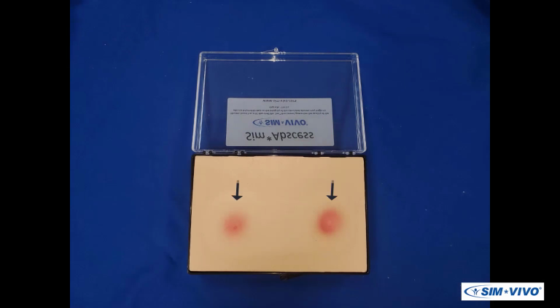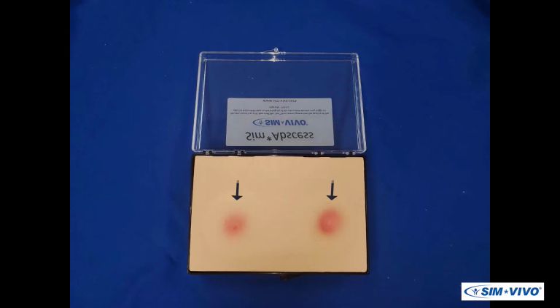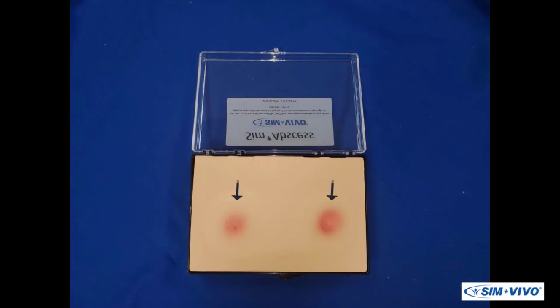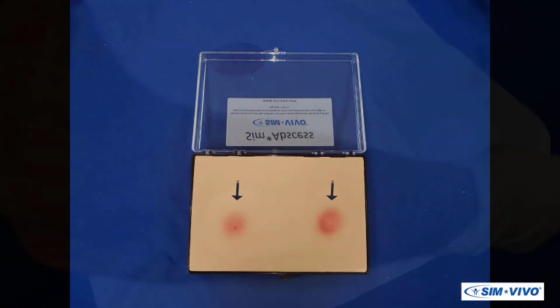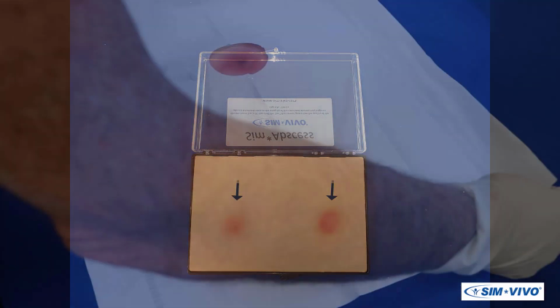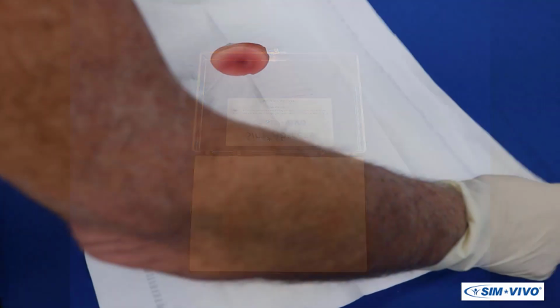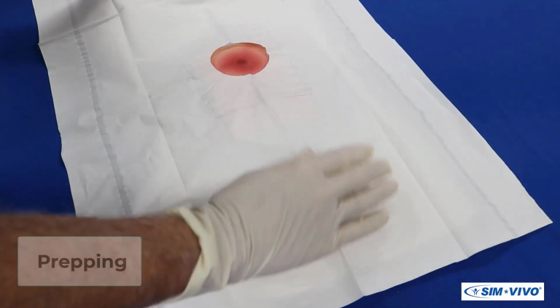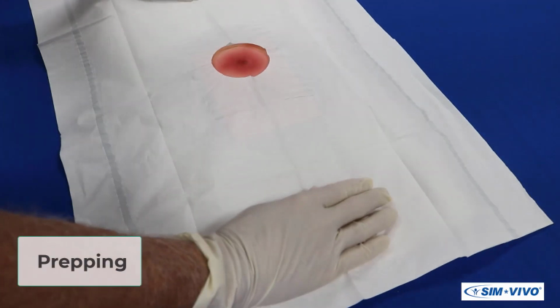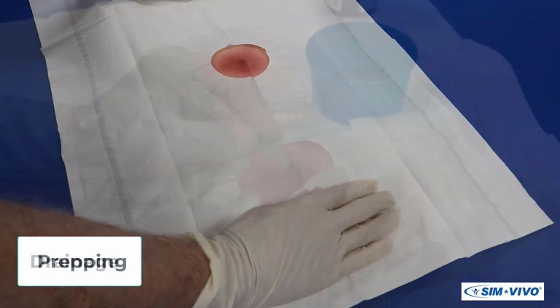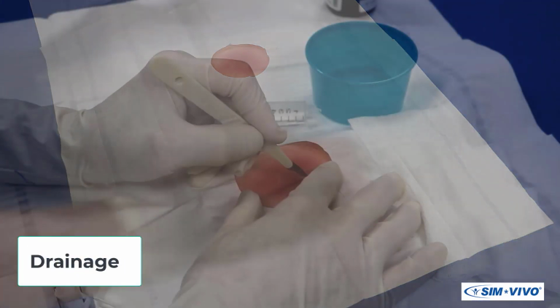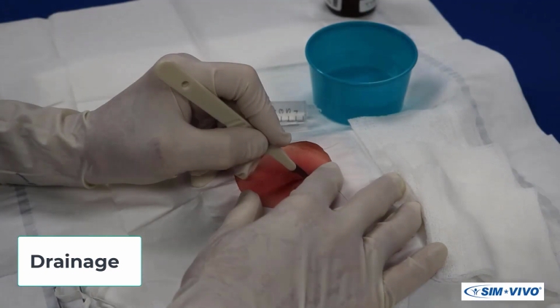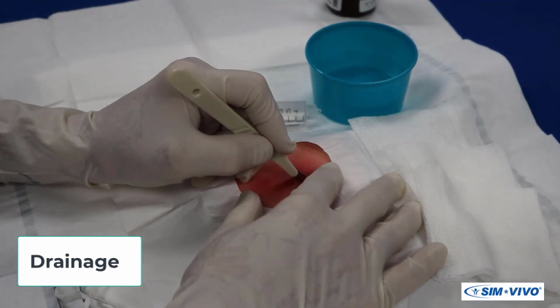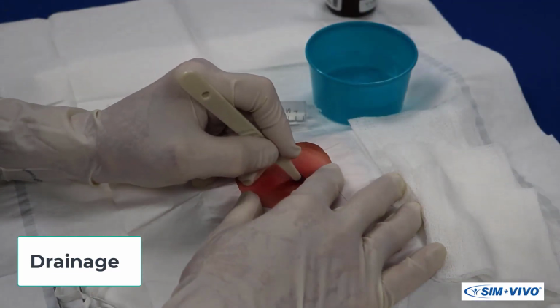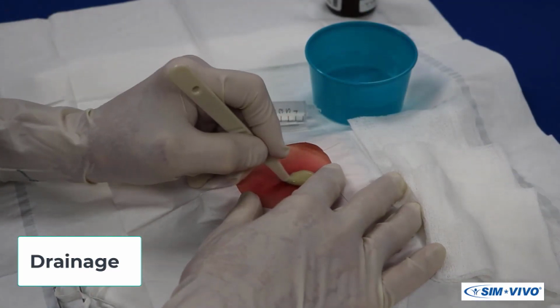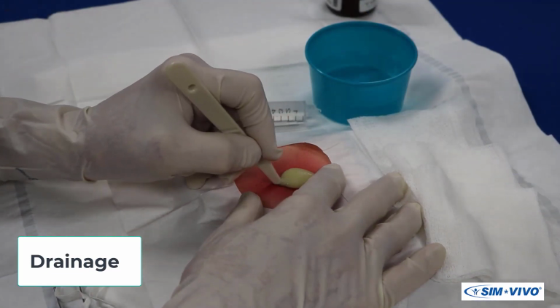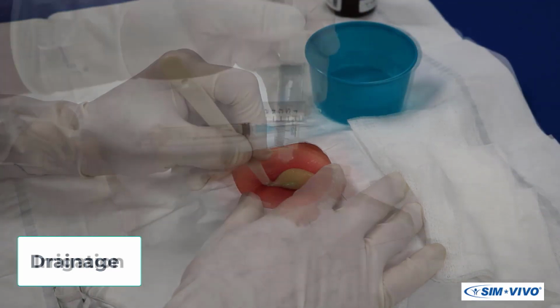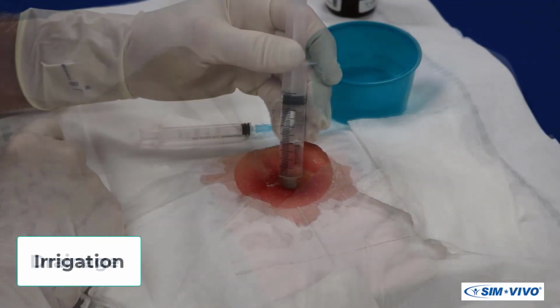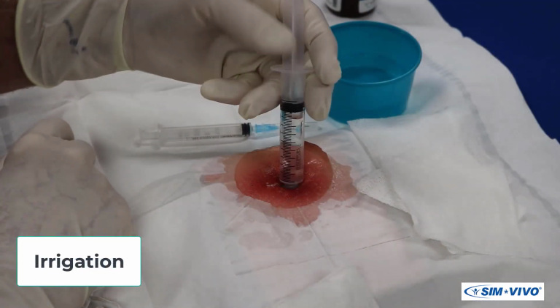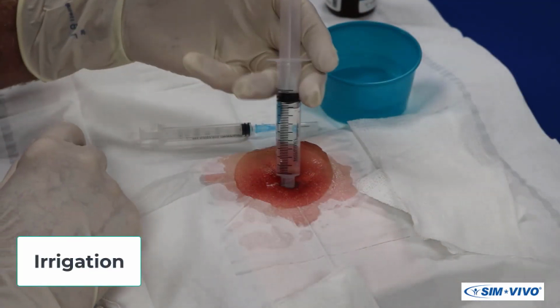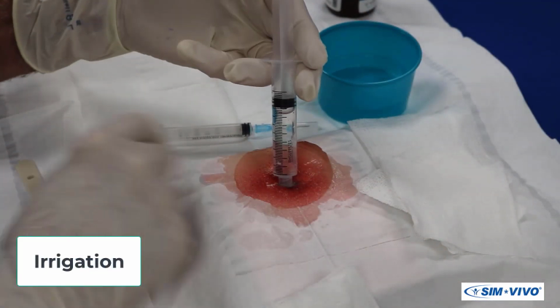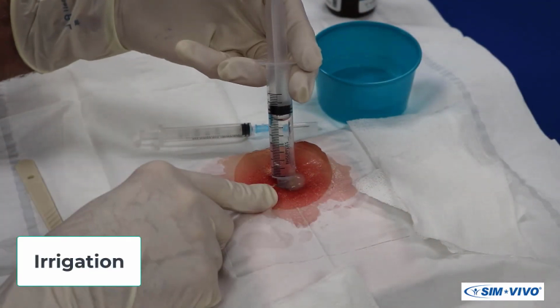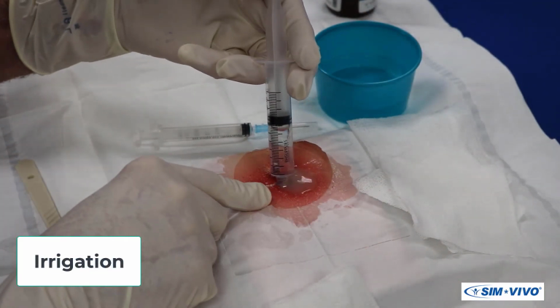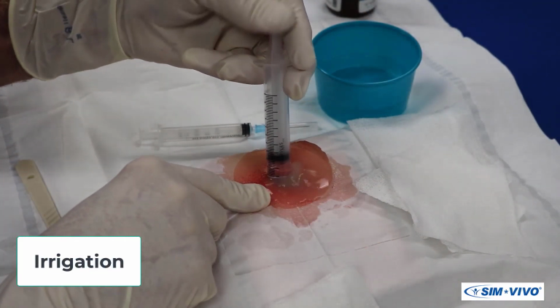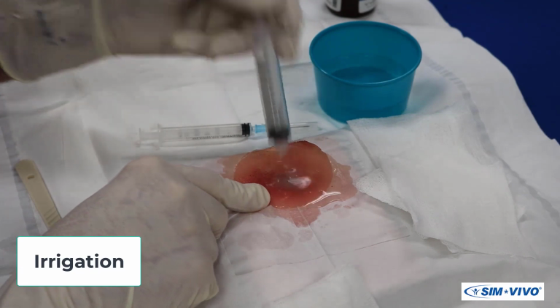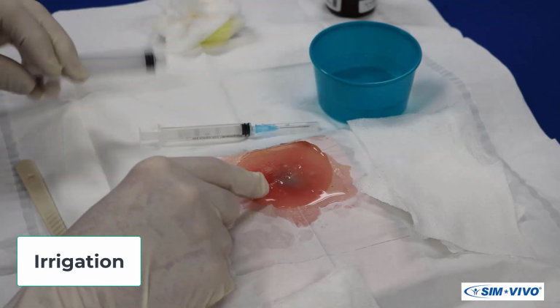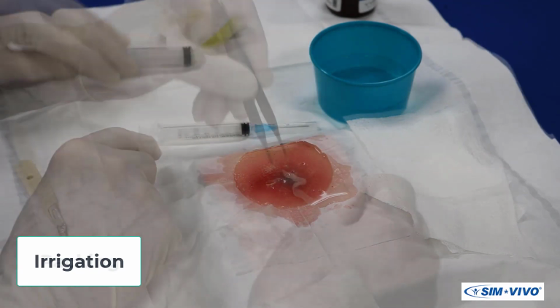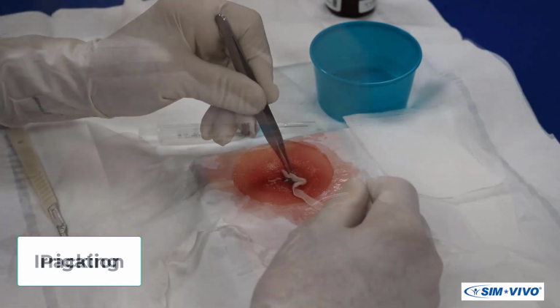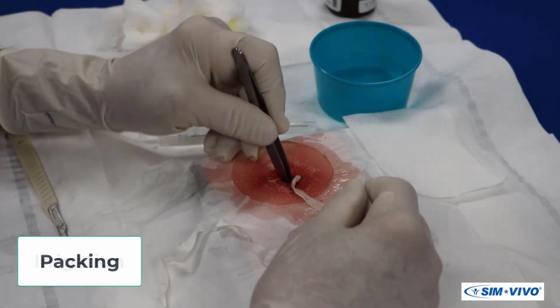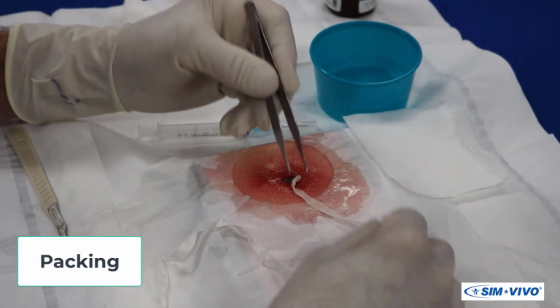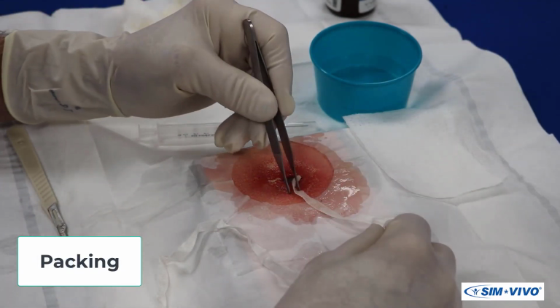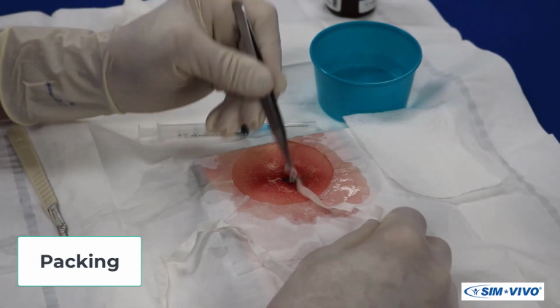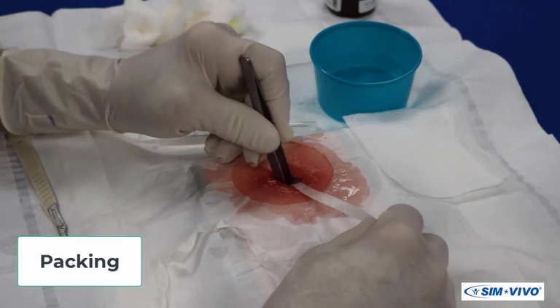The technique of preparation, drainage, irrigation, and packing can be learned and practiced.